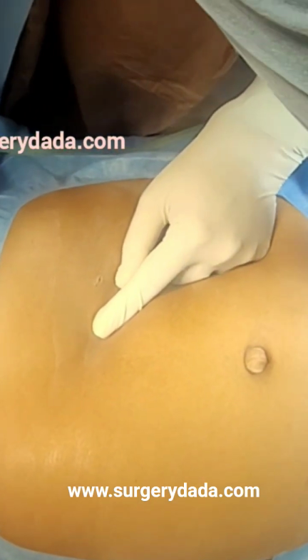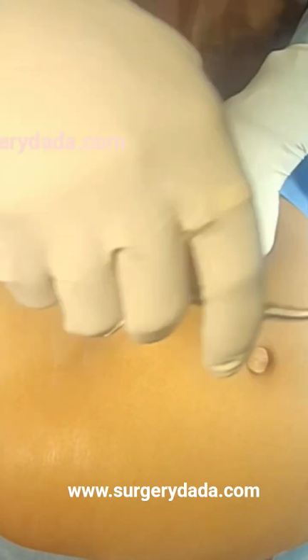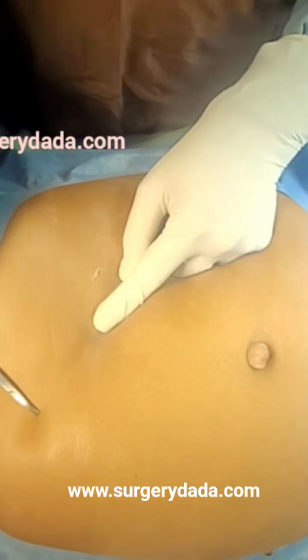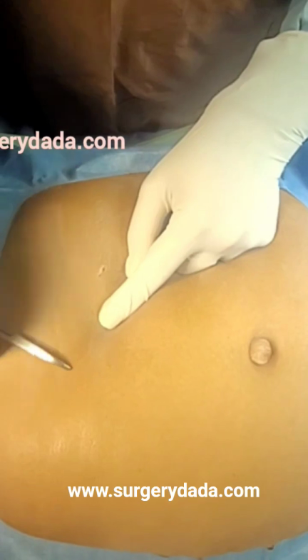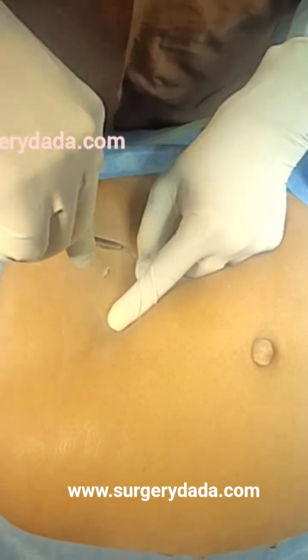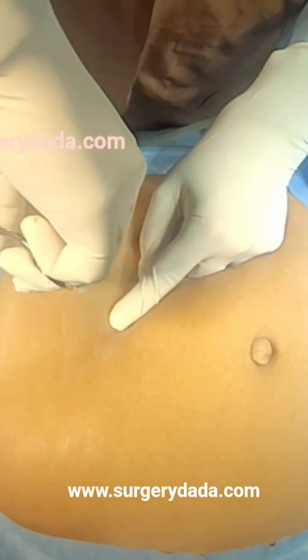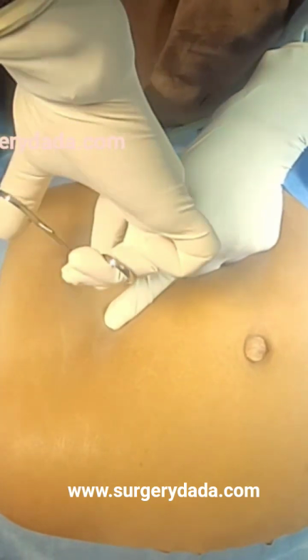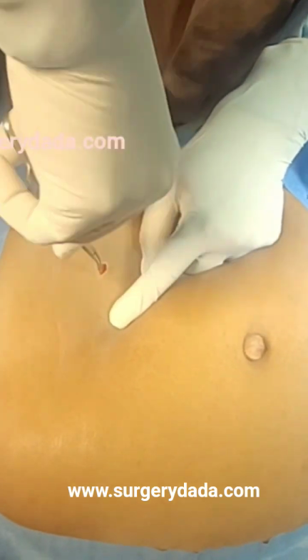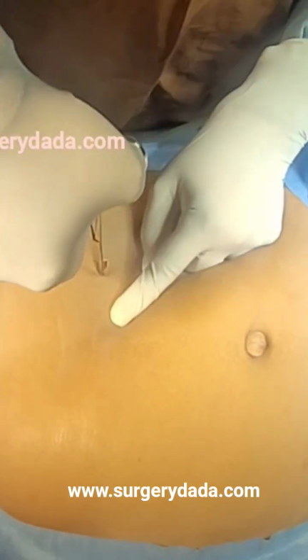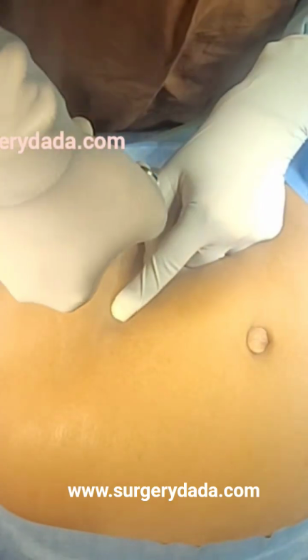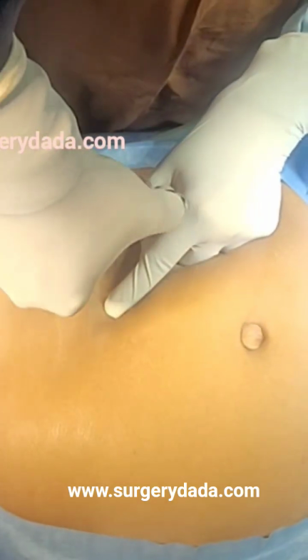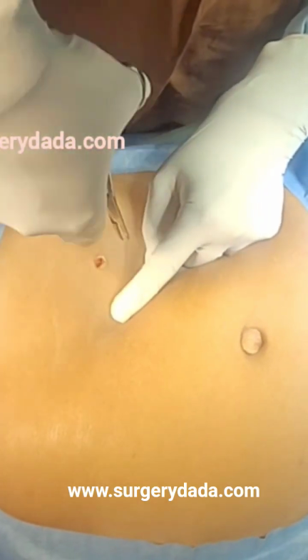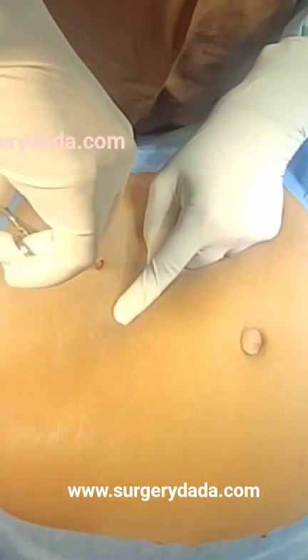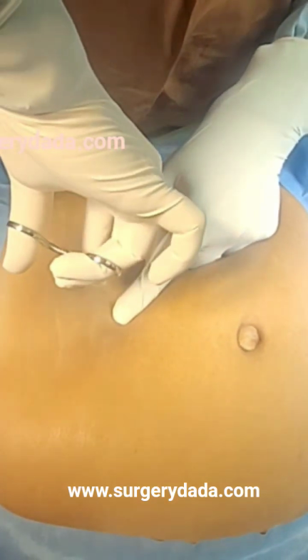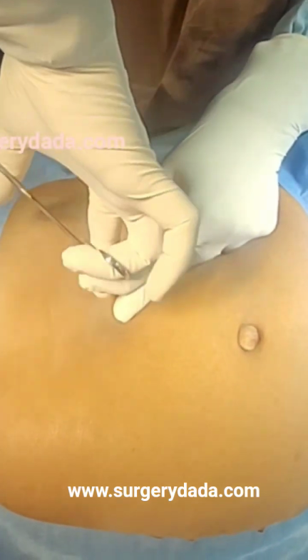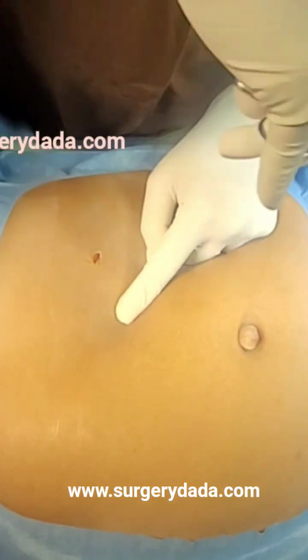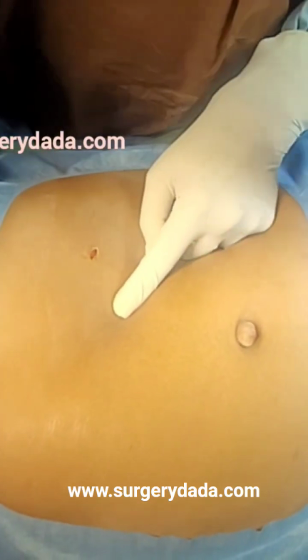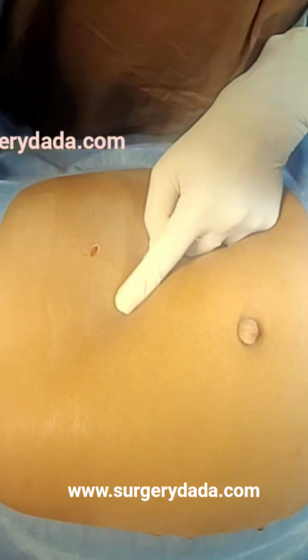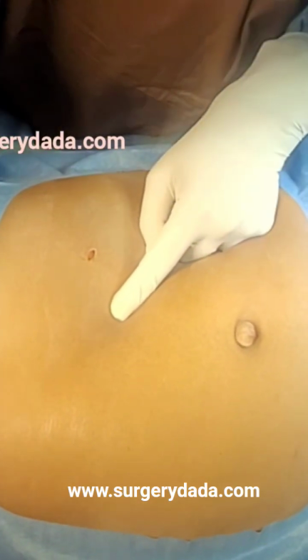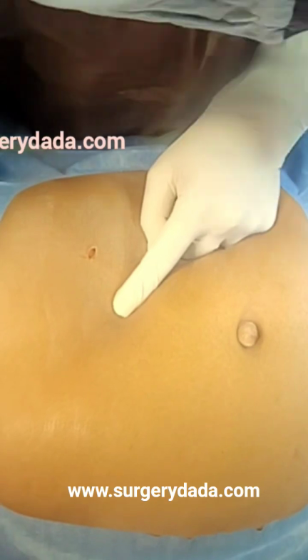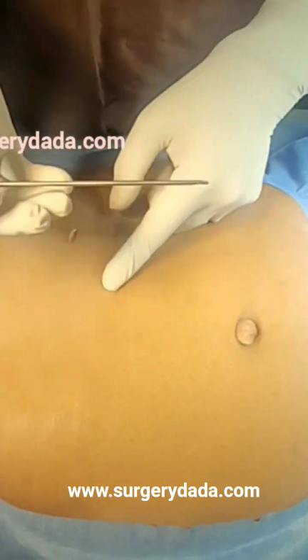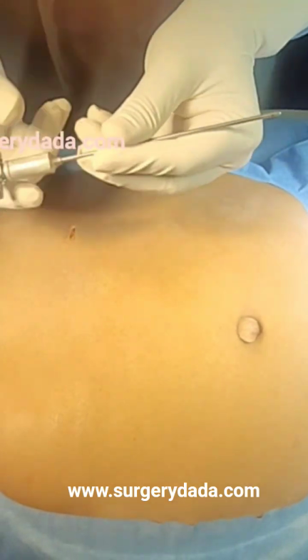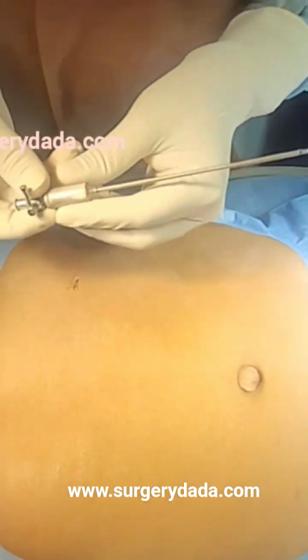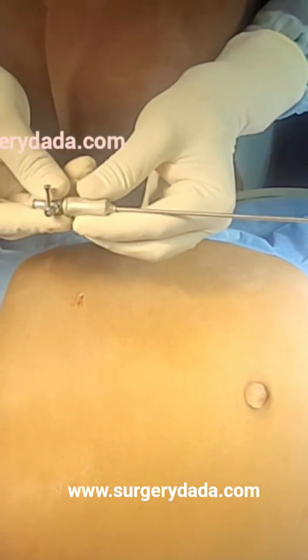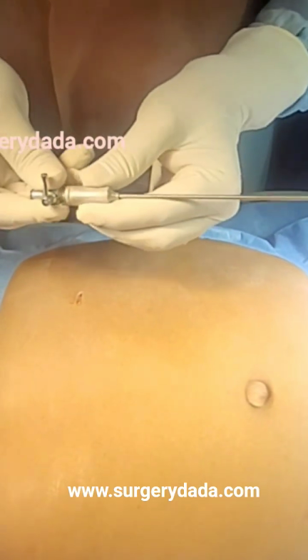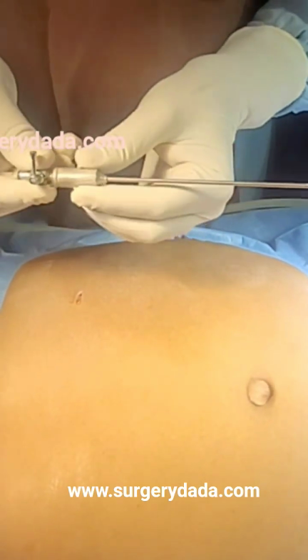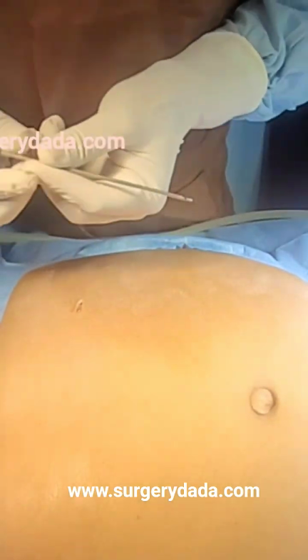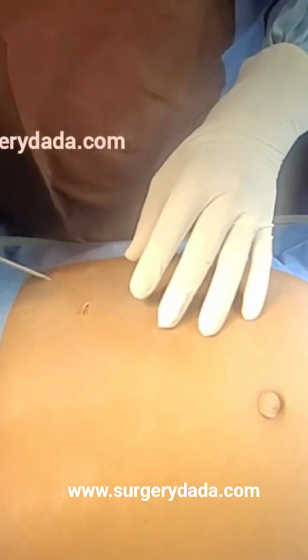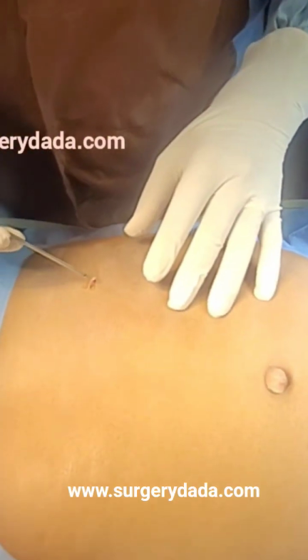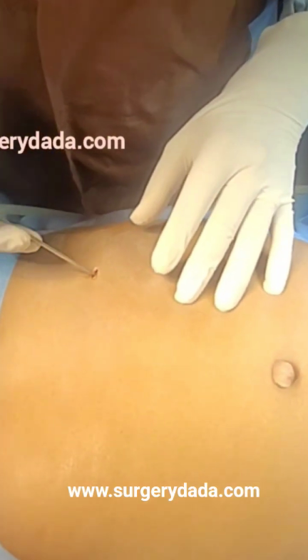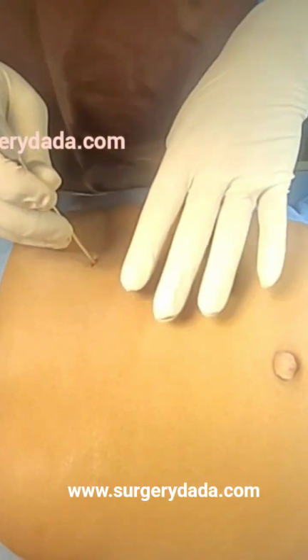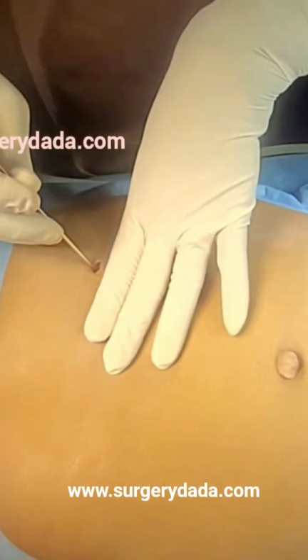Next I will do some dilatation with the help of my mosquito forceps. Now this is the Veress needle — before you introduce the Veress needle, check whether the spring action is working or not.